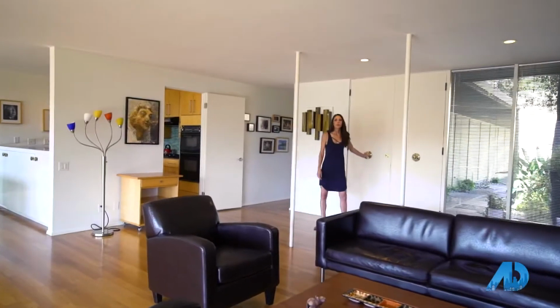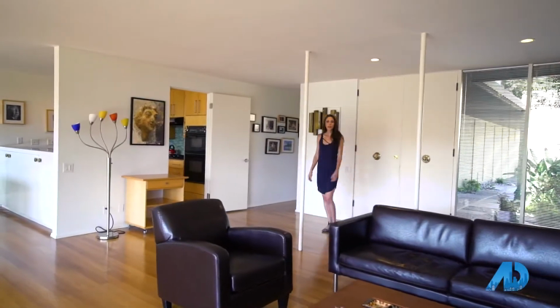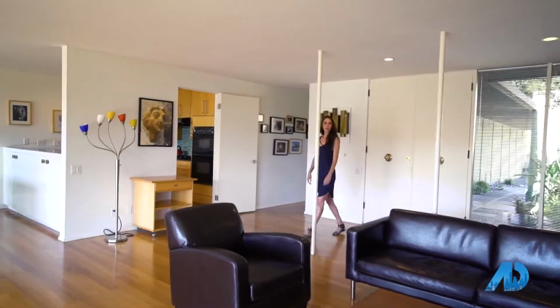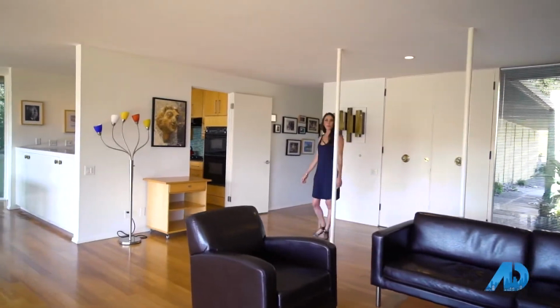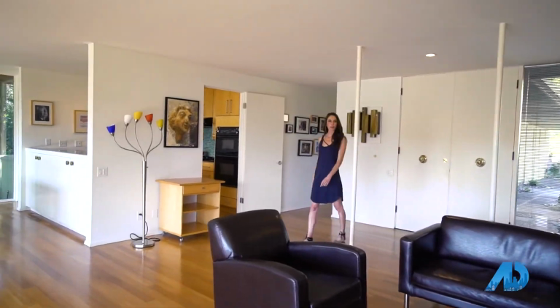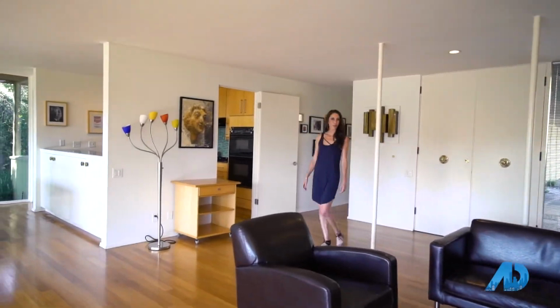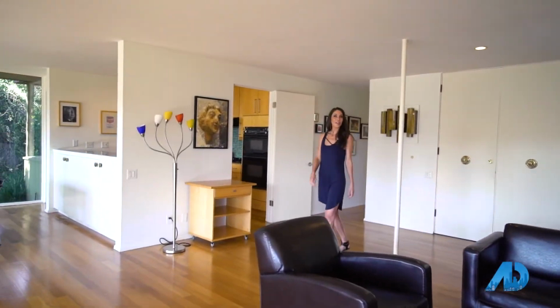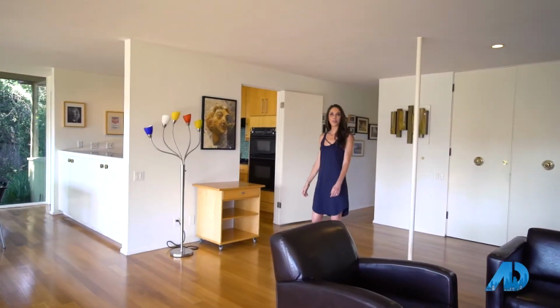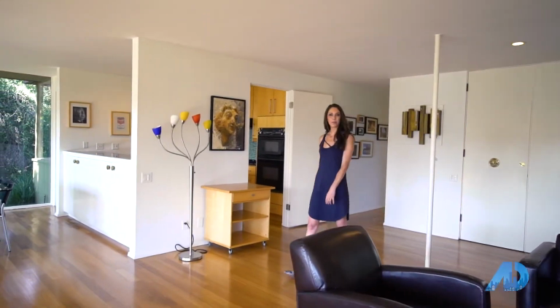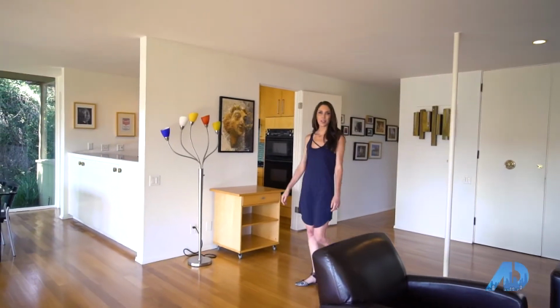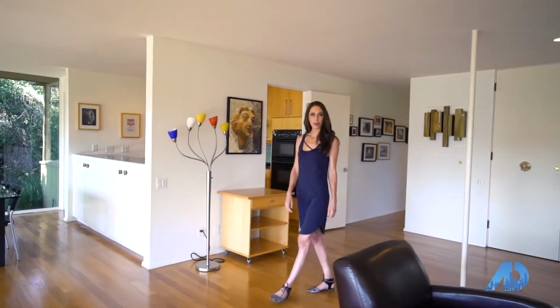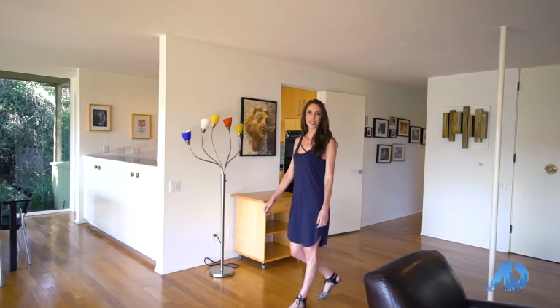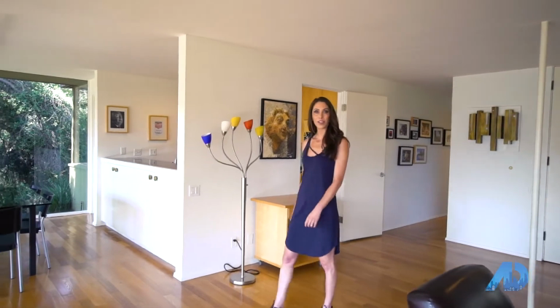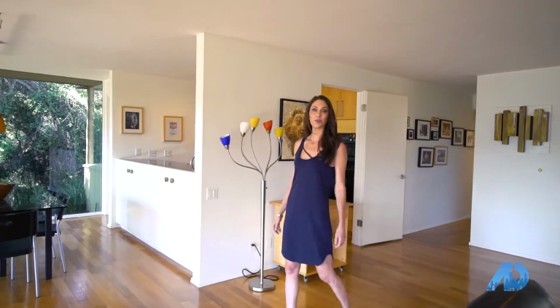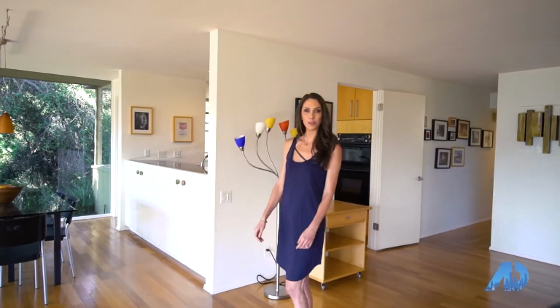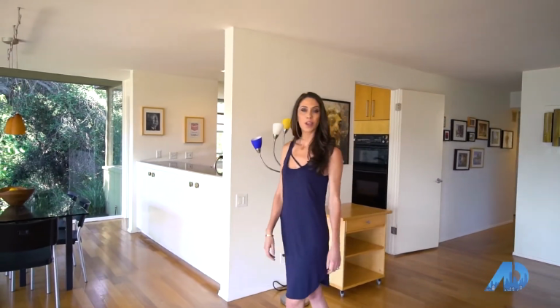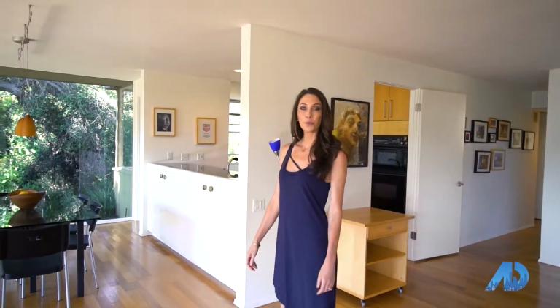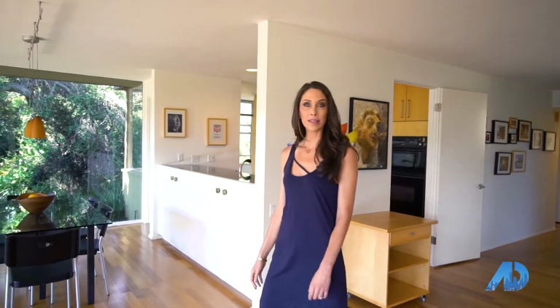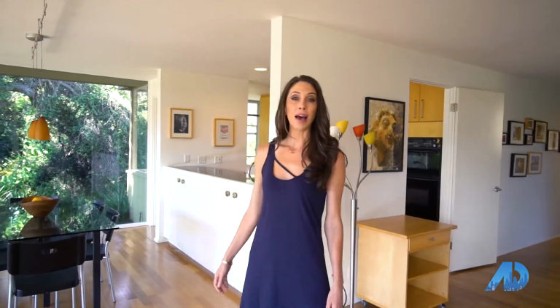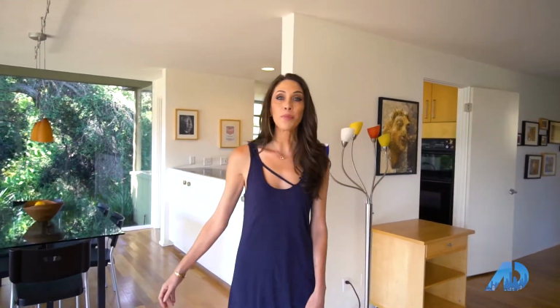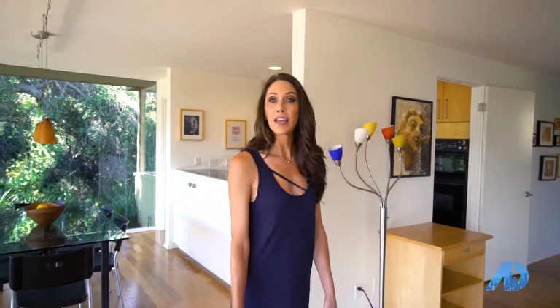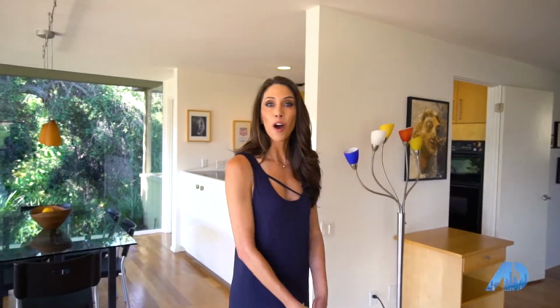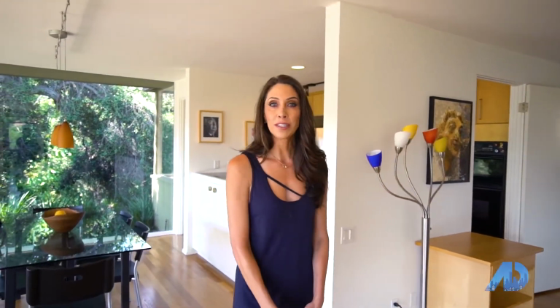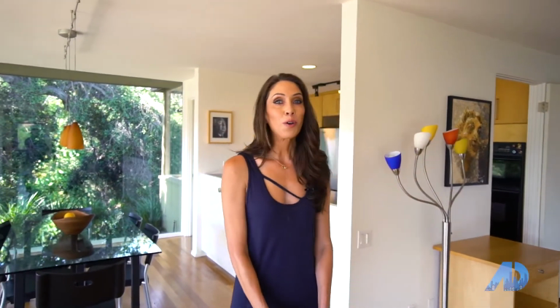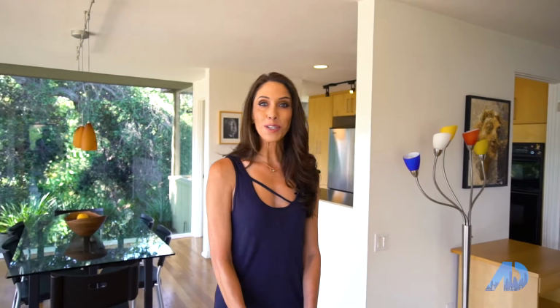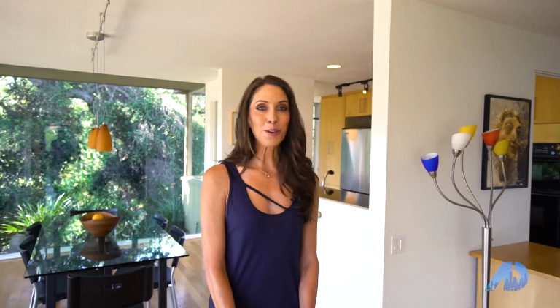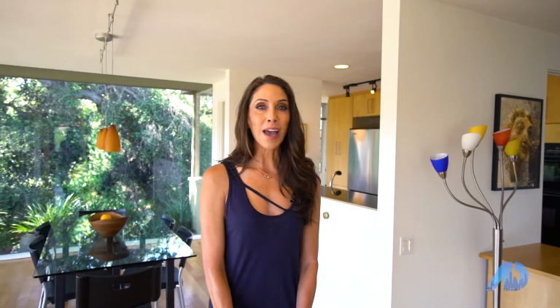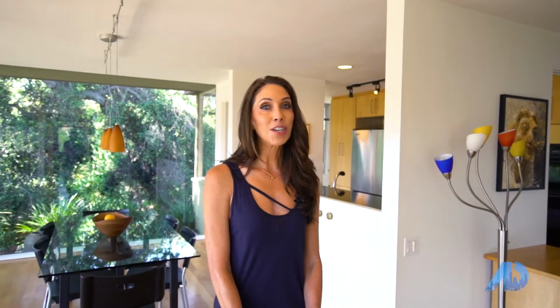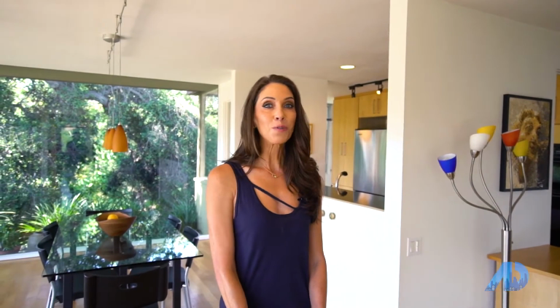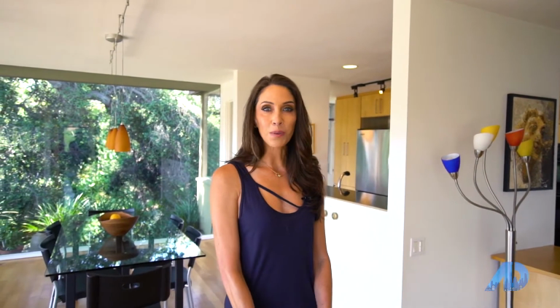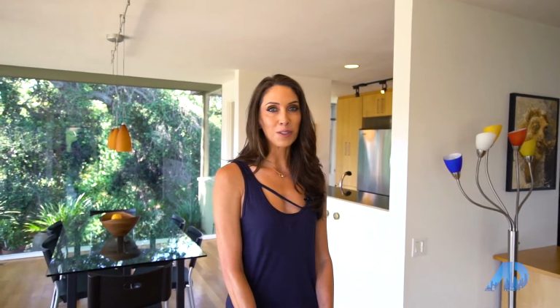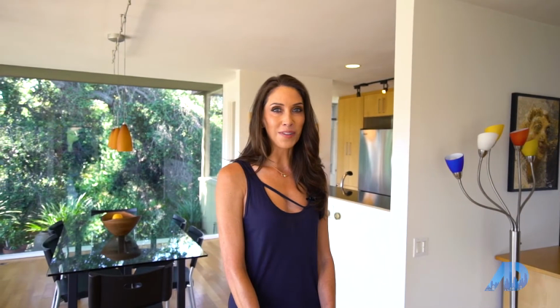Located down a long private driveway, this secluded mid-century modern classic features three bedrooms, two baths, a separate den or office, gorgeous views, and it is just over 2,100 square feet.